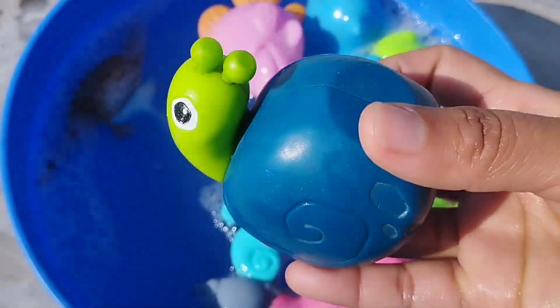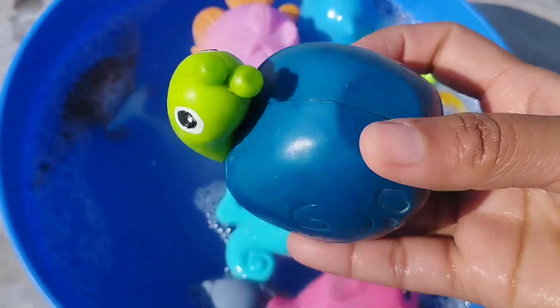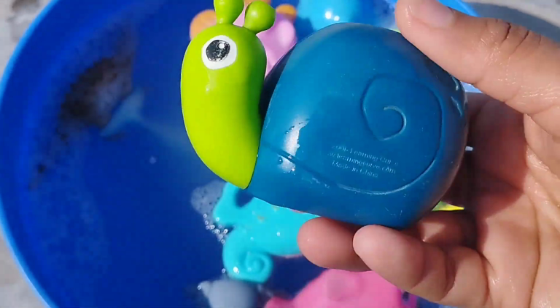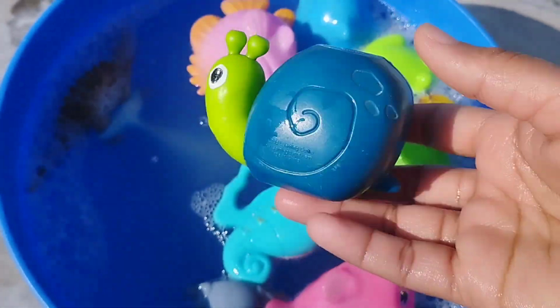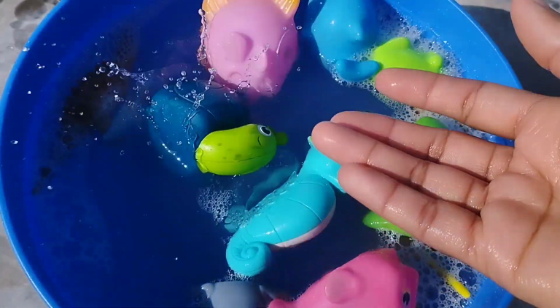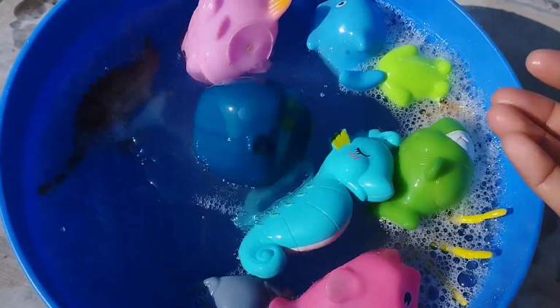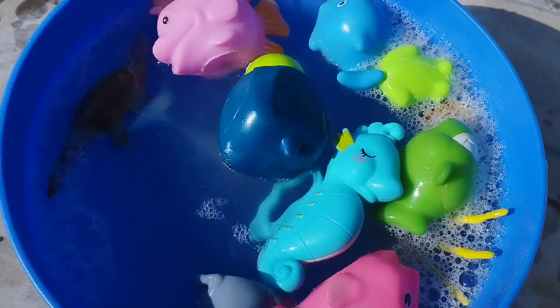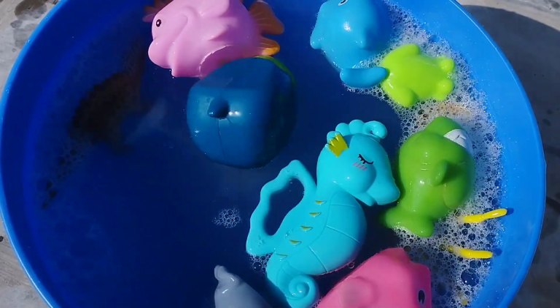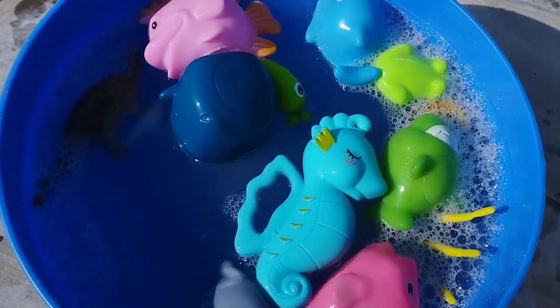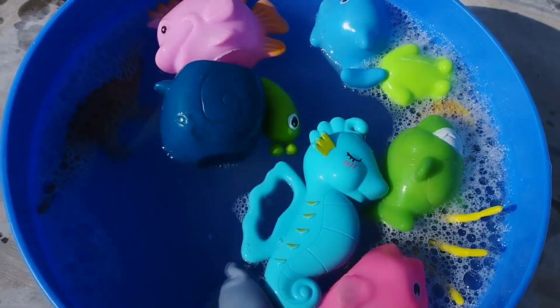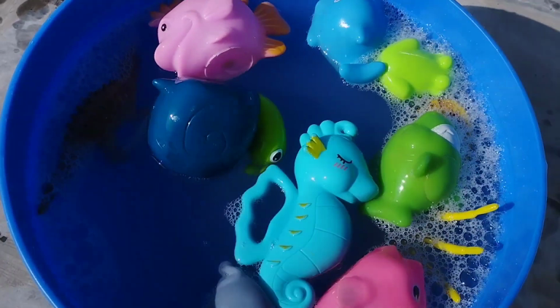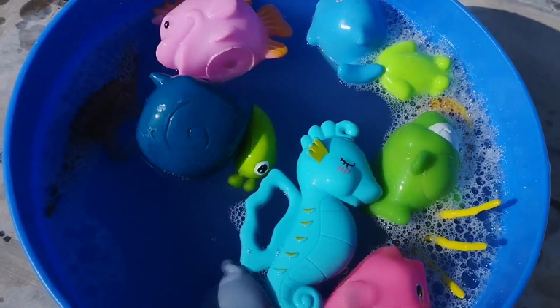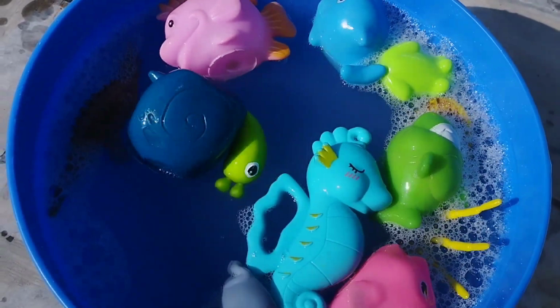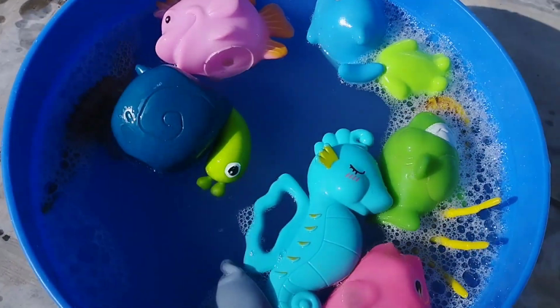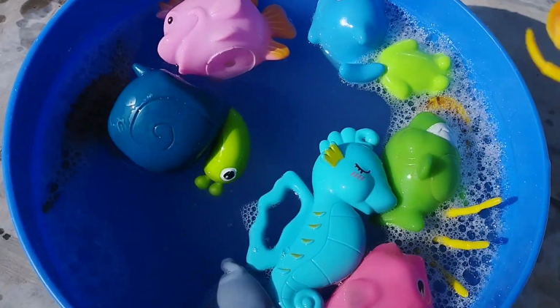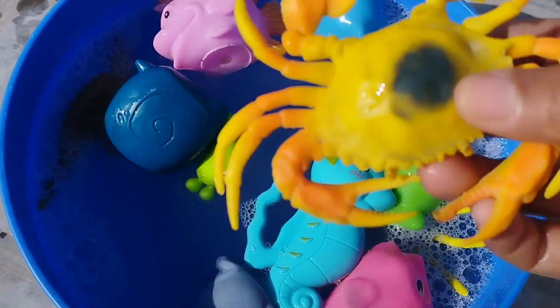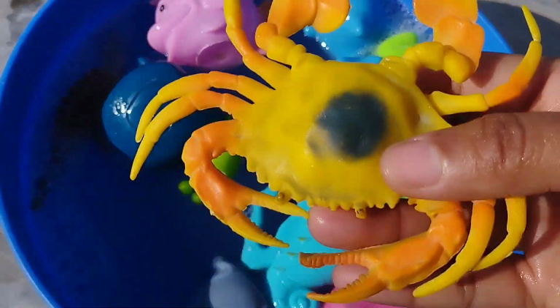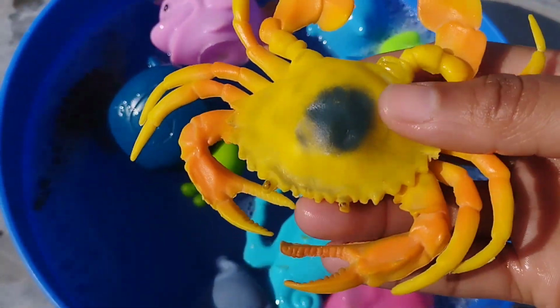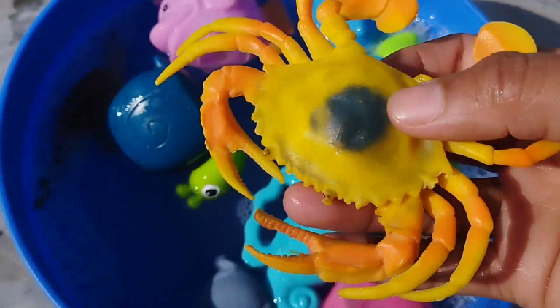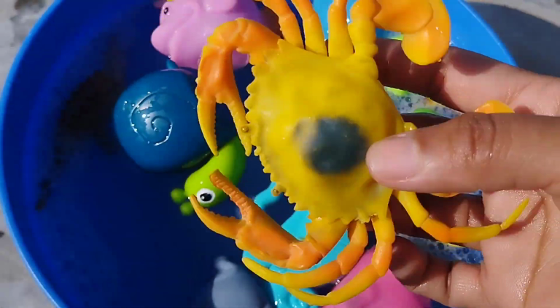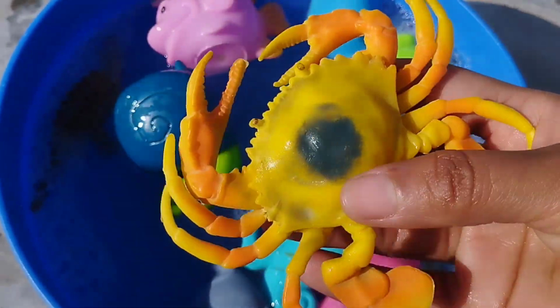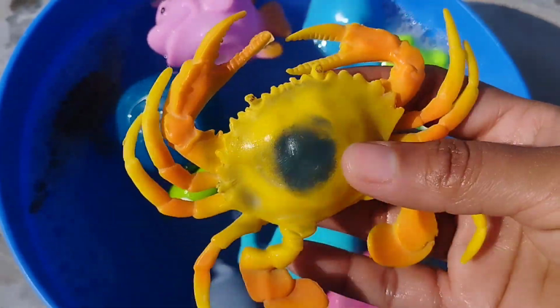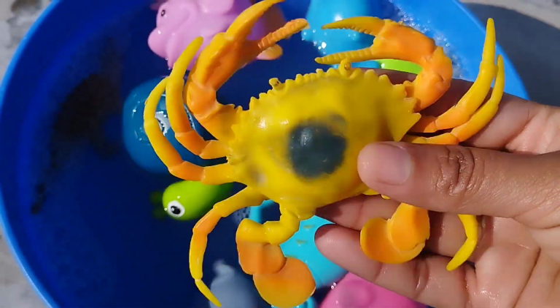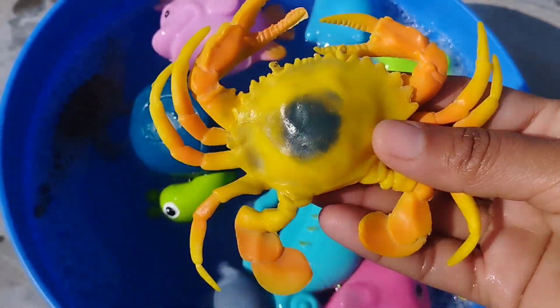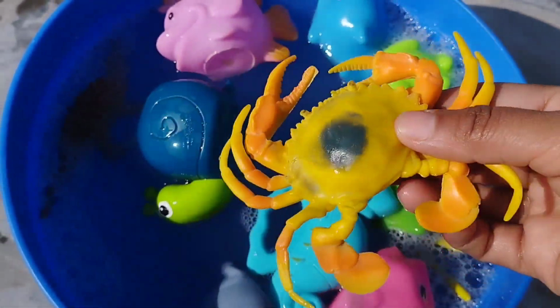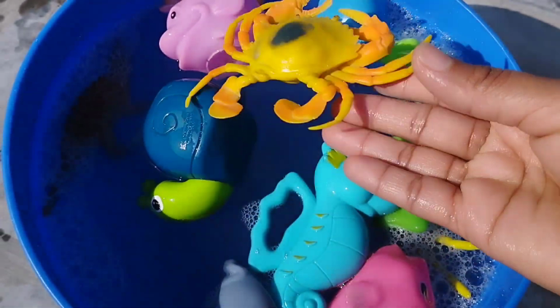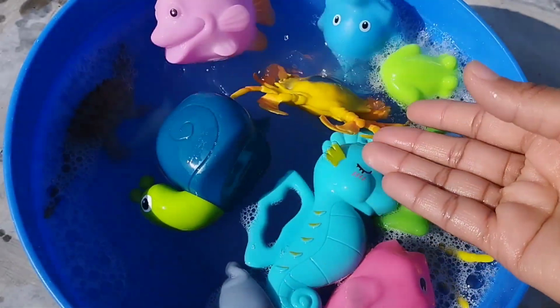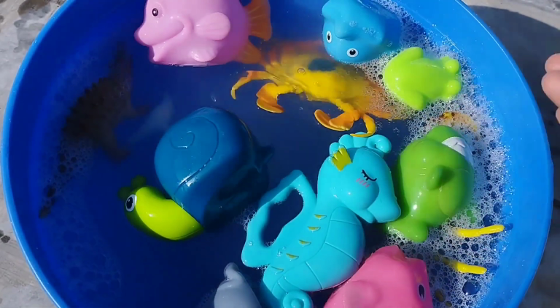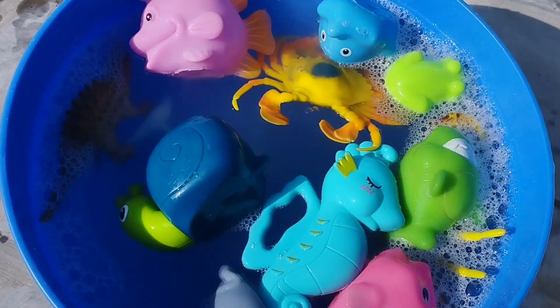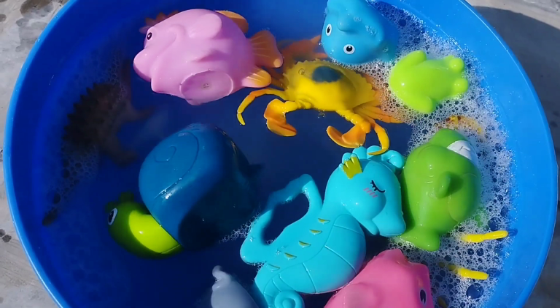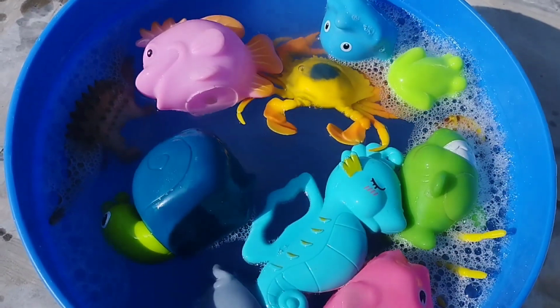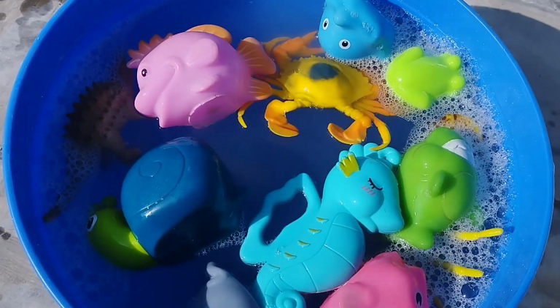A snail. The next one is a king crab. This is a king crab.